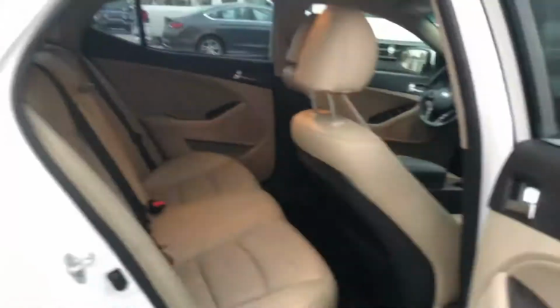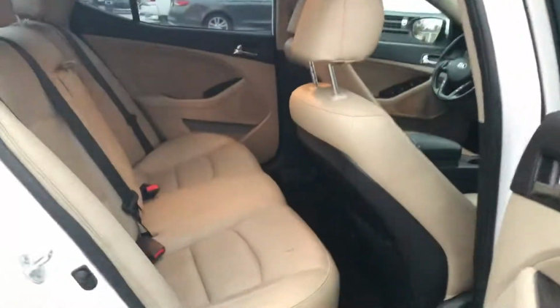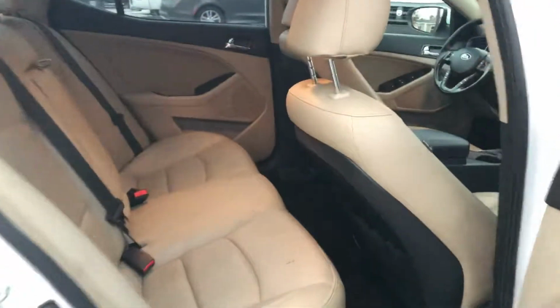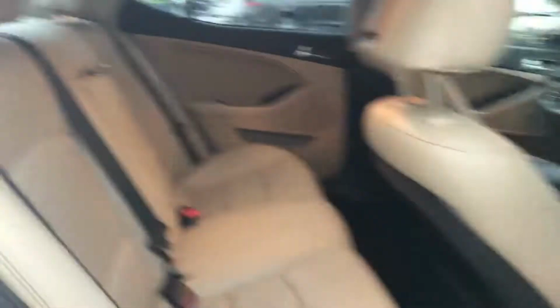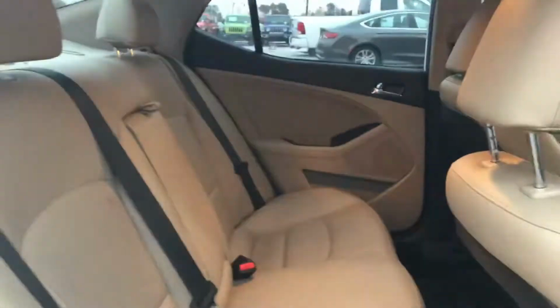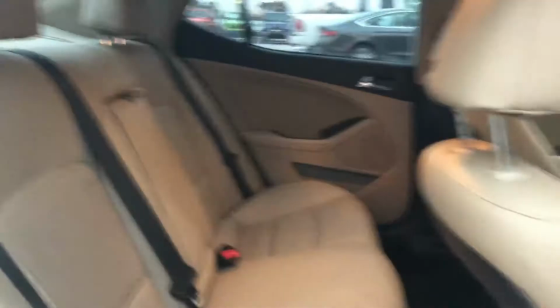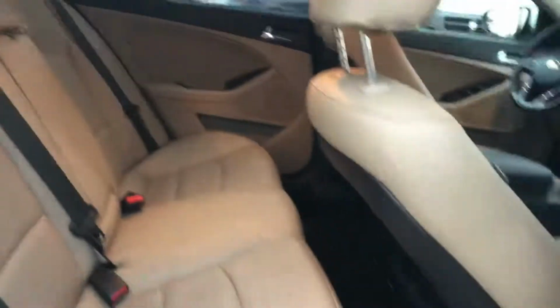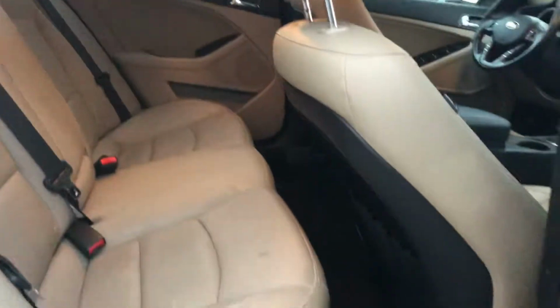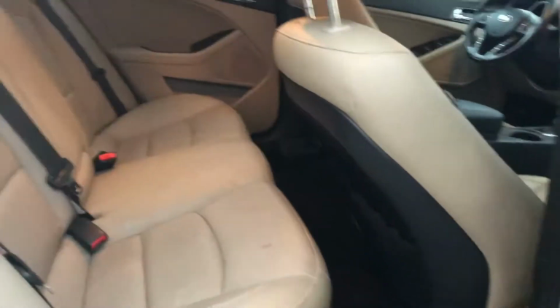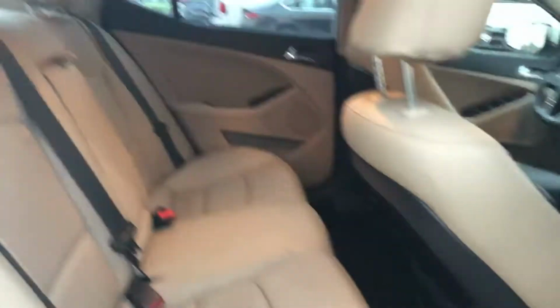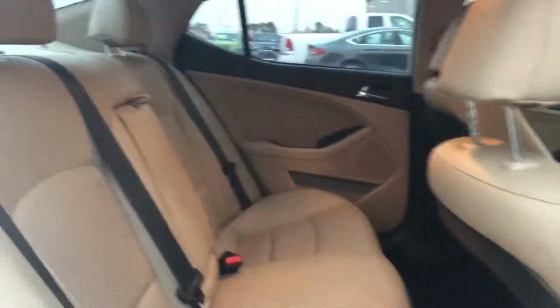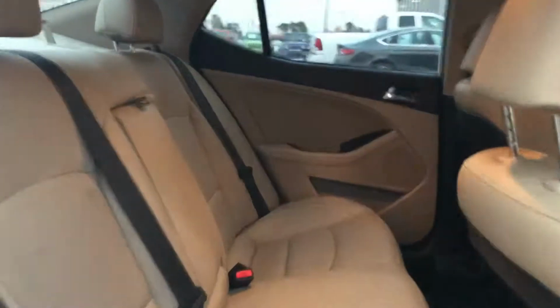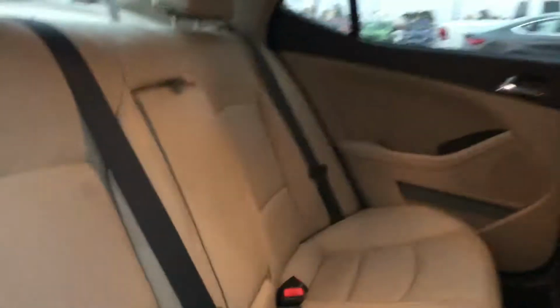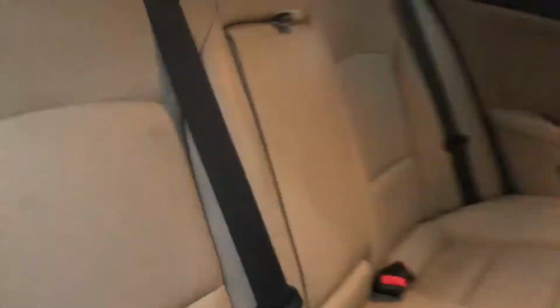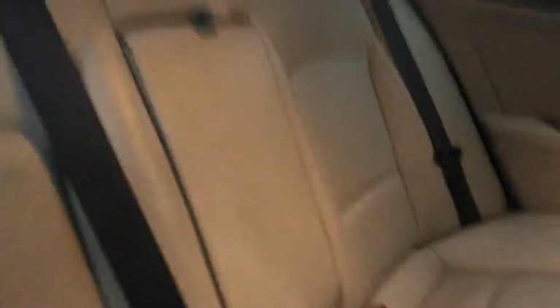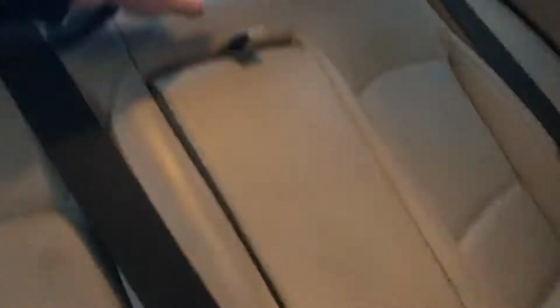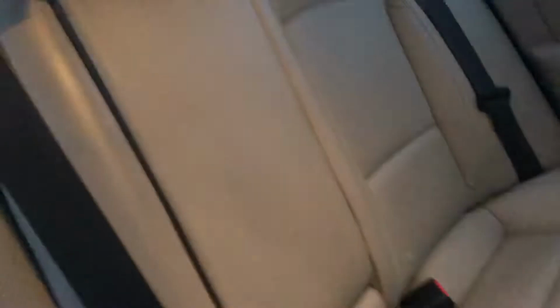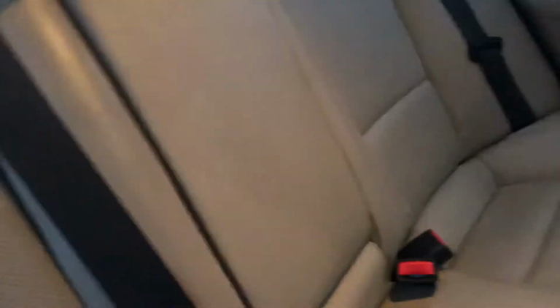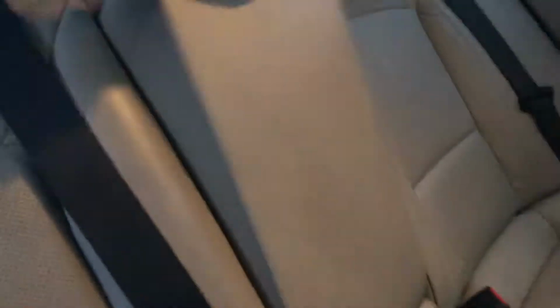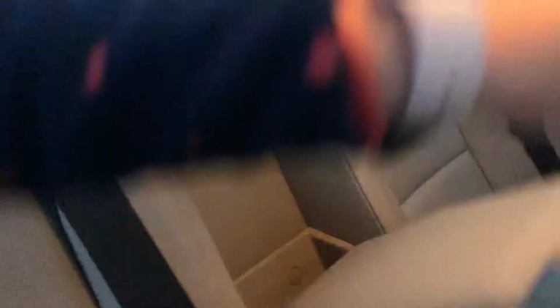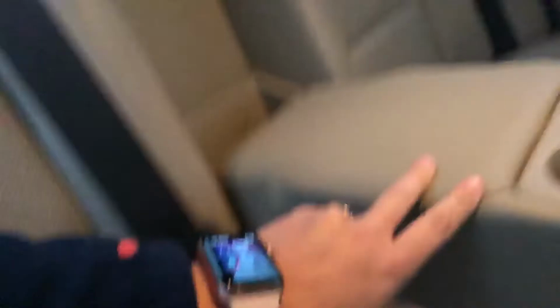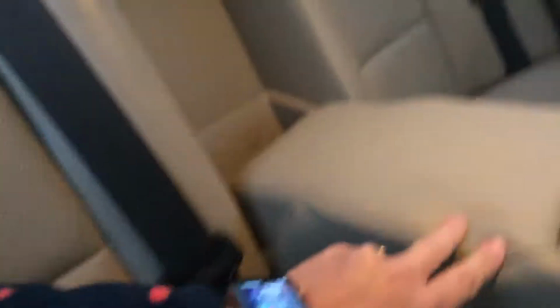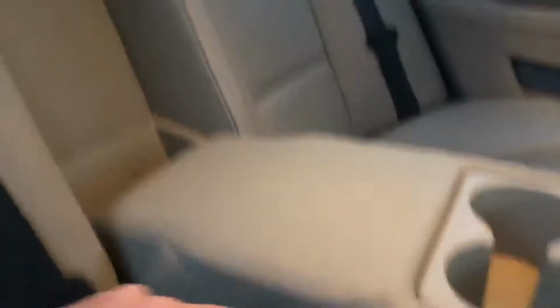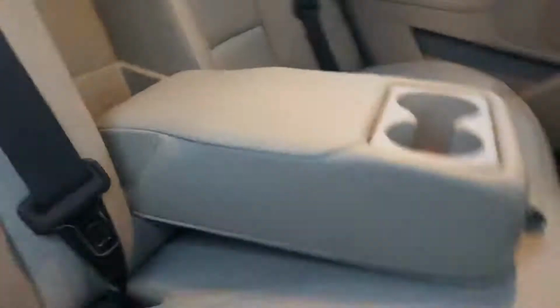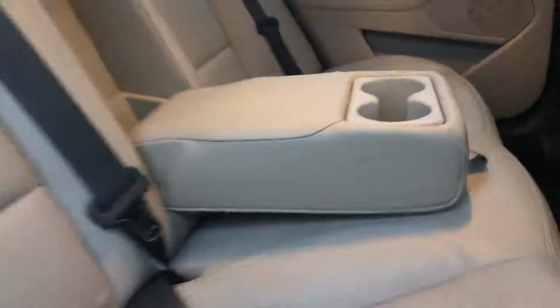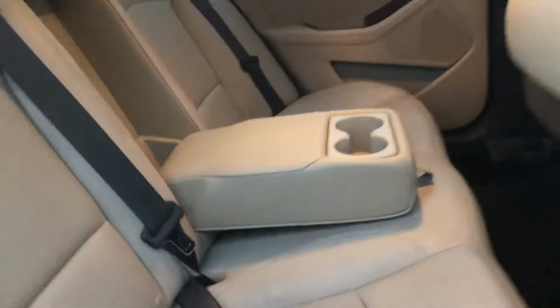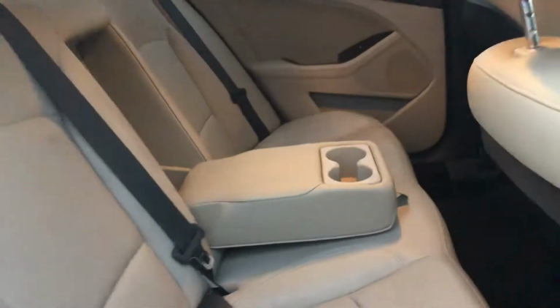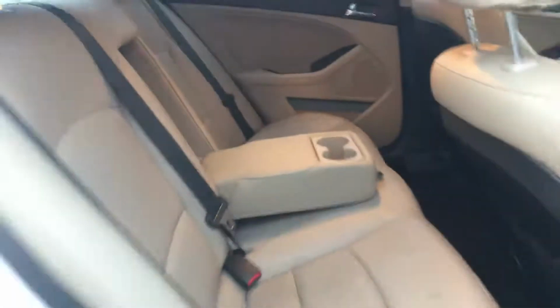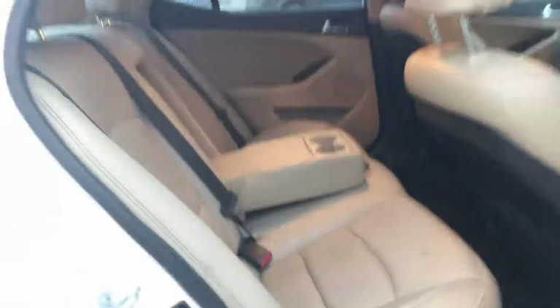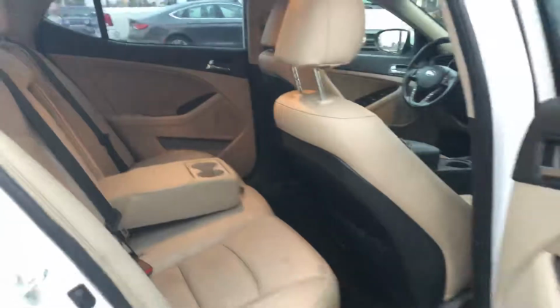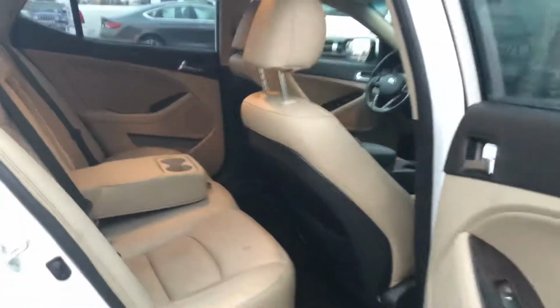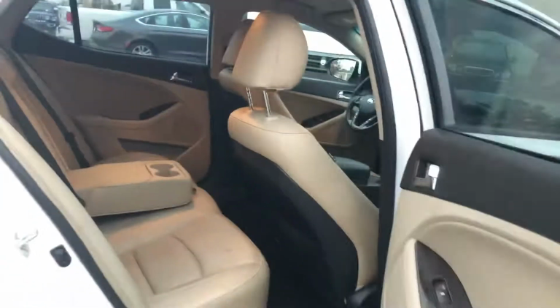And here, very spacious back seat. If you've got anybody riding in the back, it's really nice to have the fold-down cup holders there in the center.